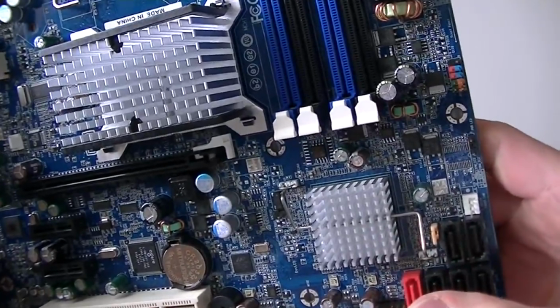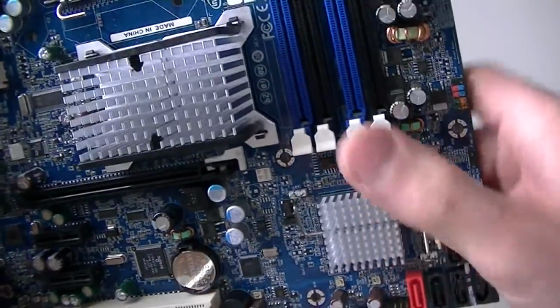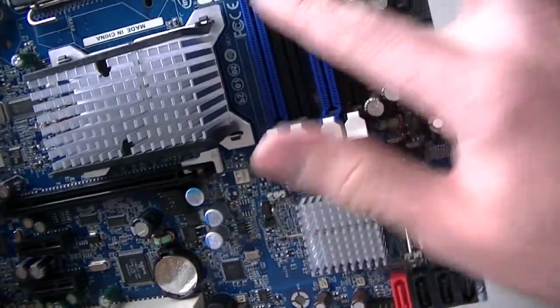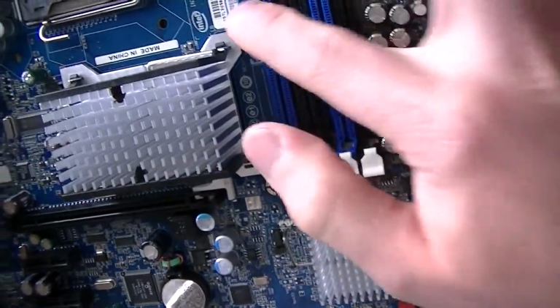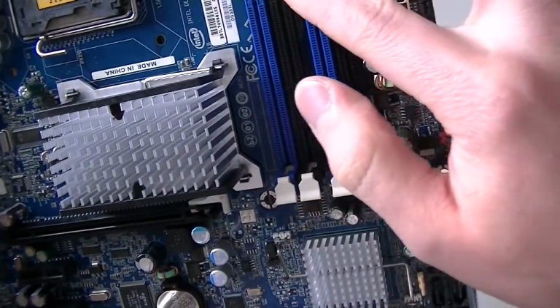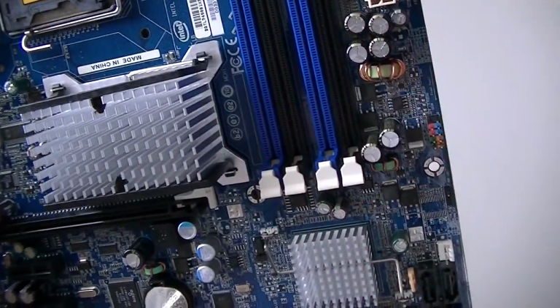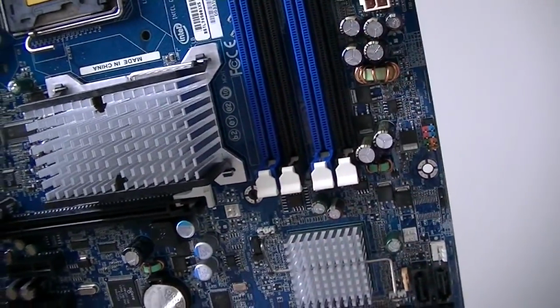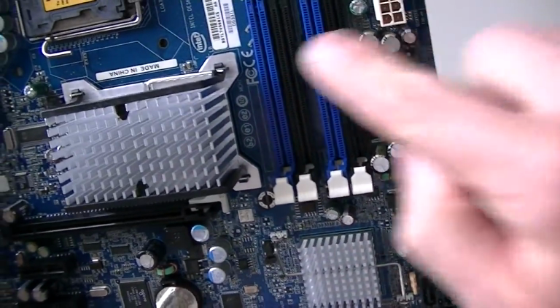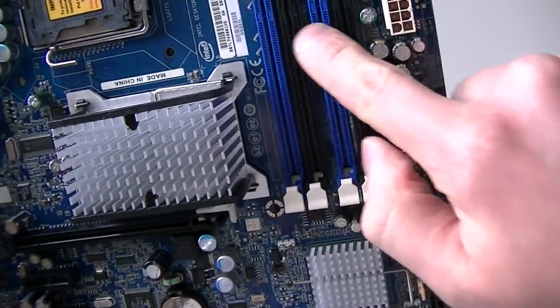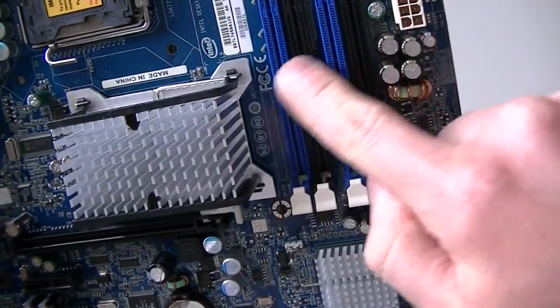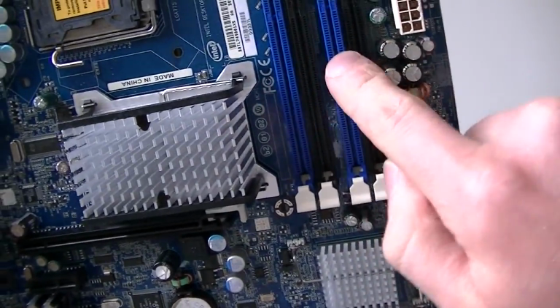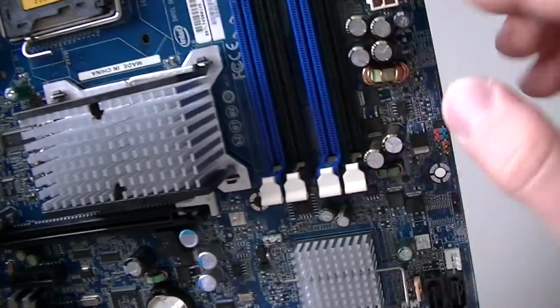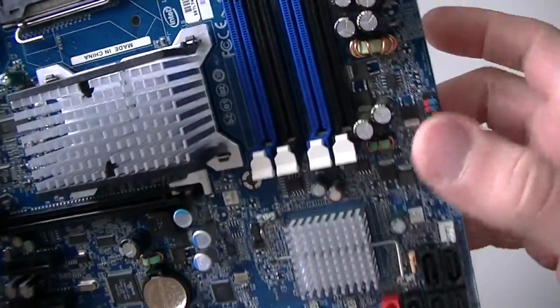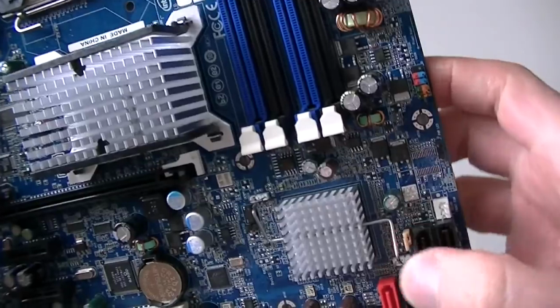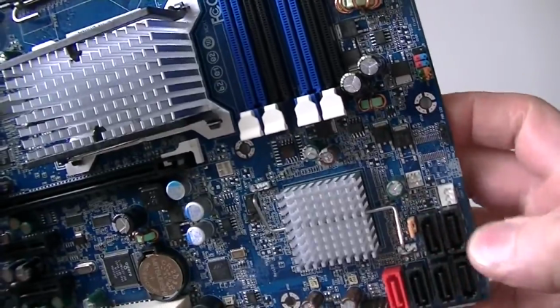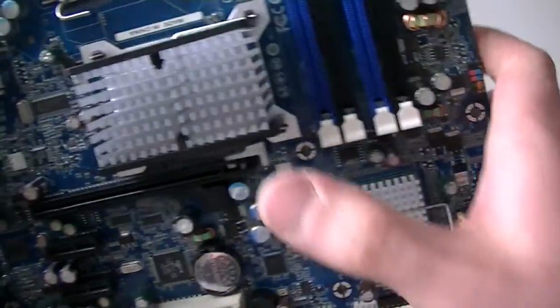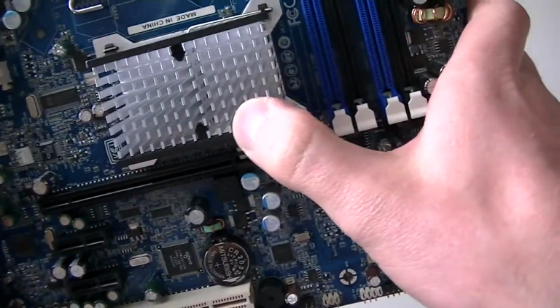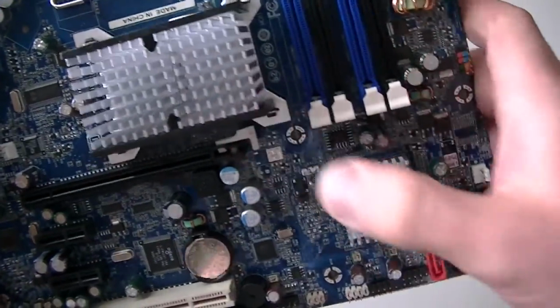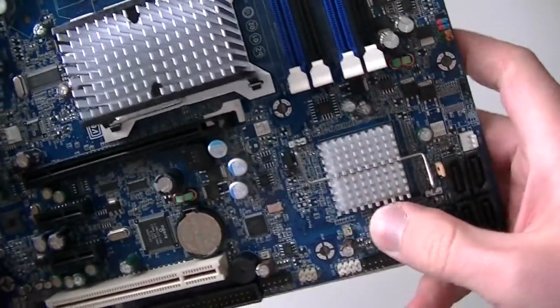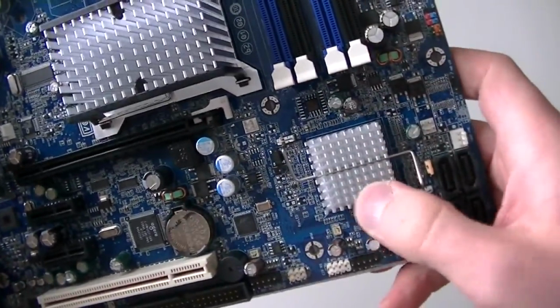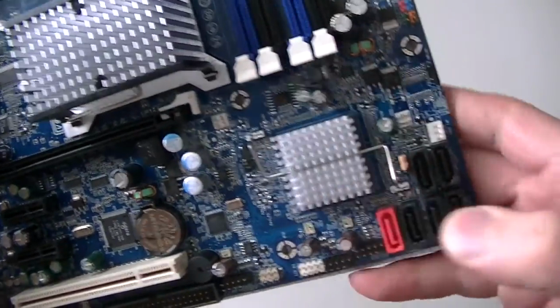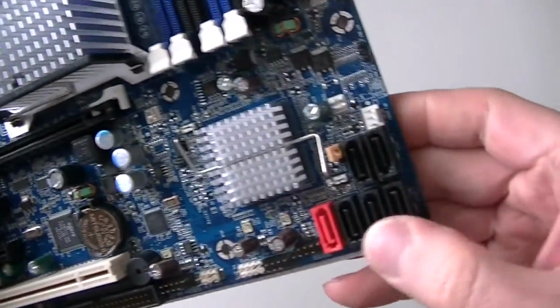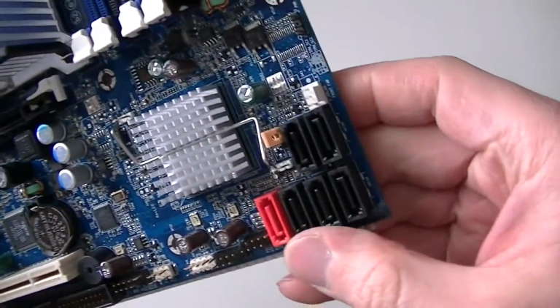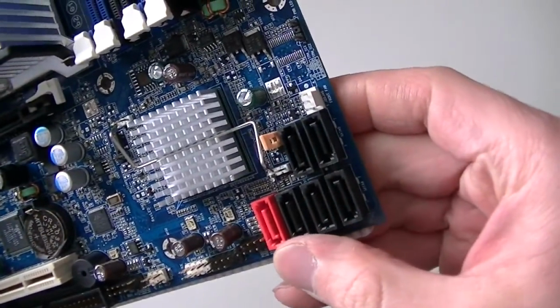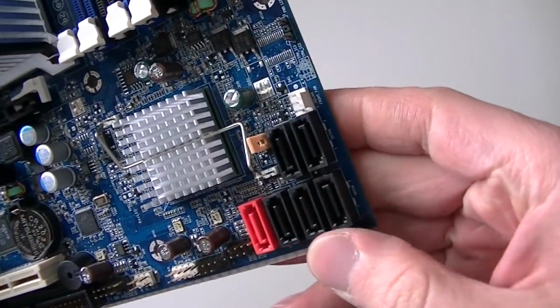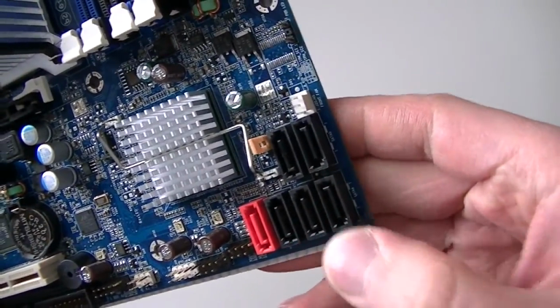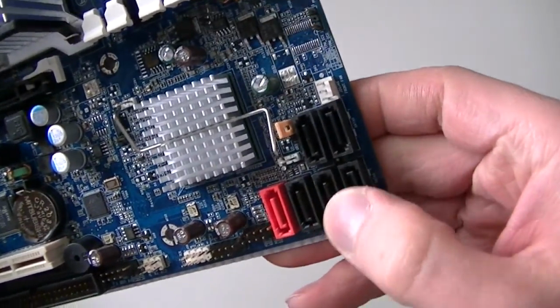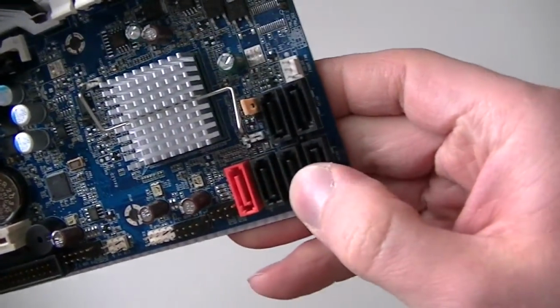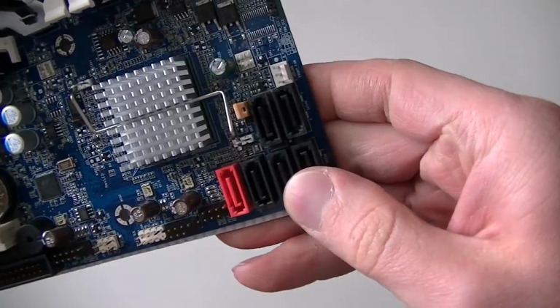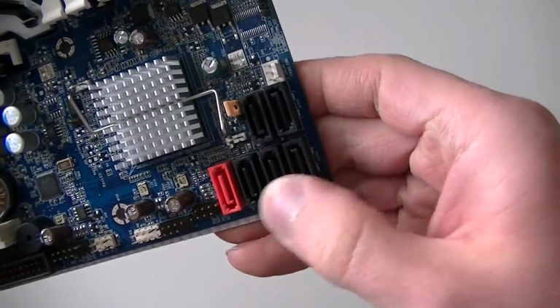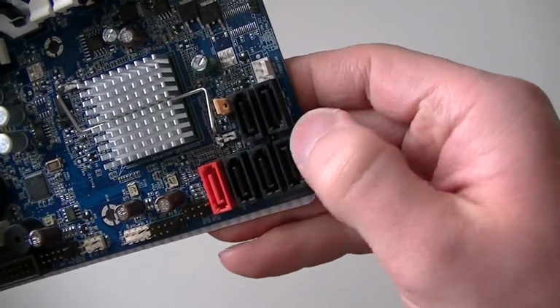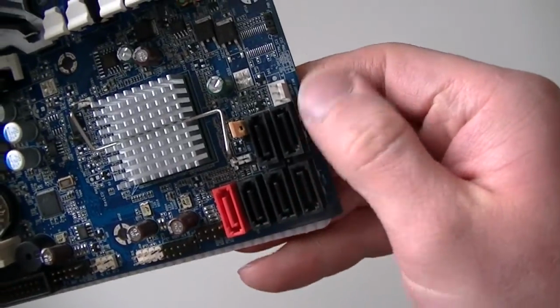It supports four memory slots here and supports DDR2 memory. It has a Northbridge and Southbridge, and has six Serial ATA ports here.